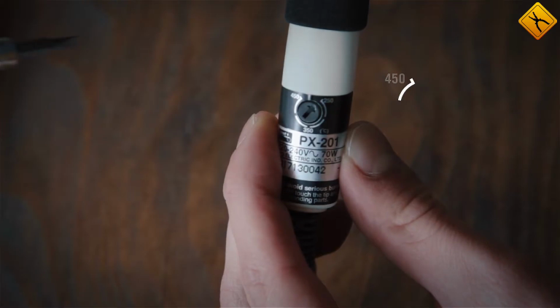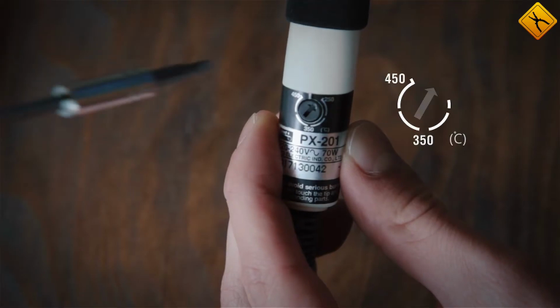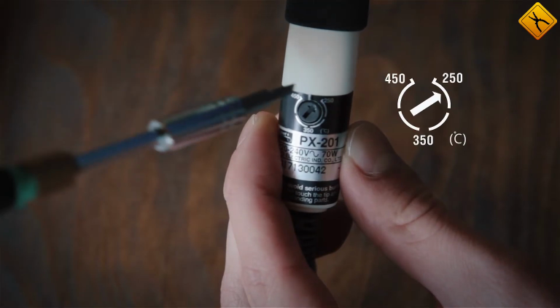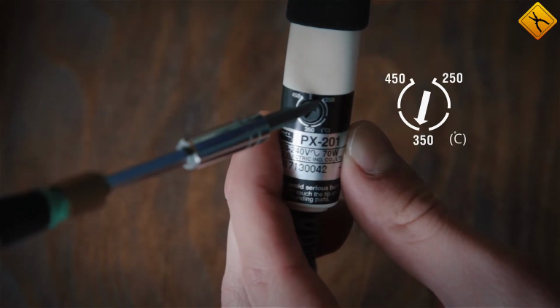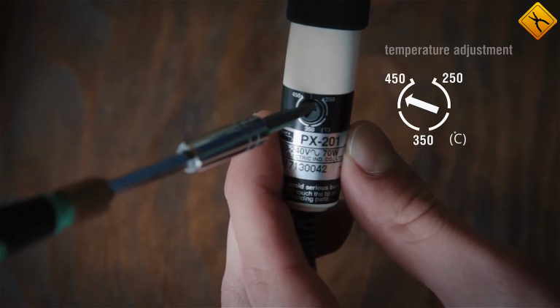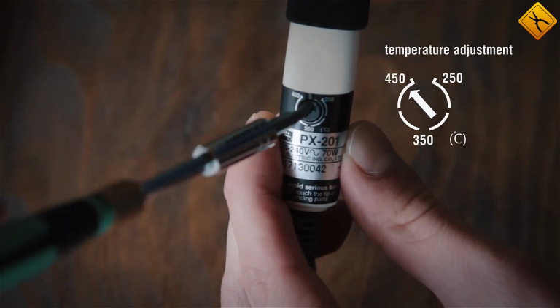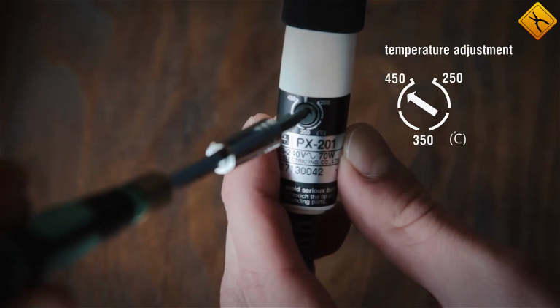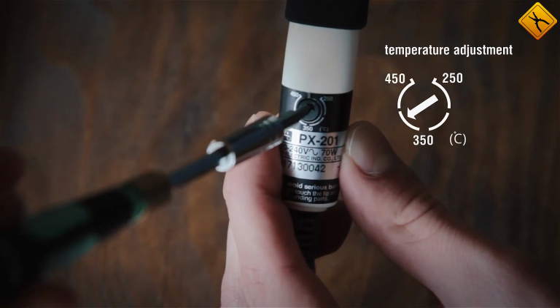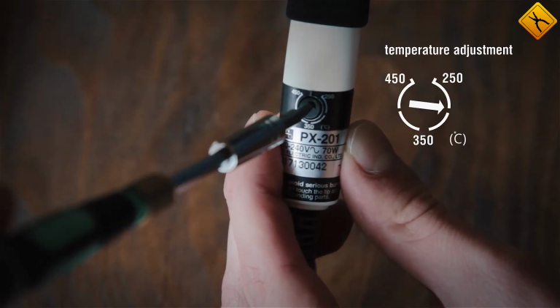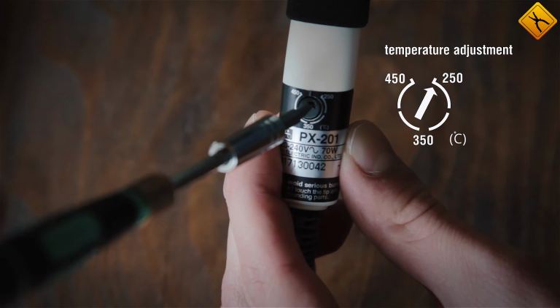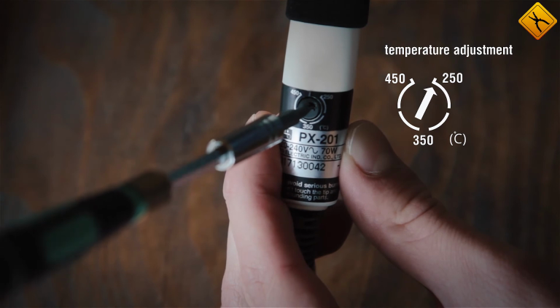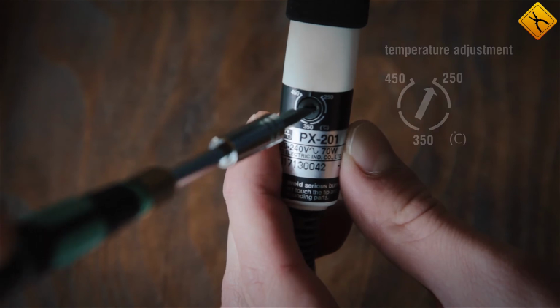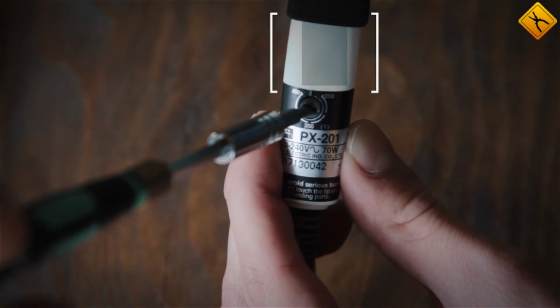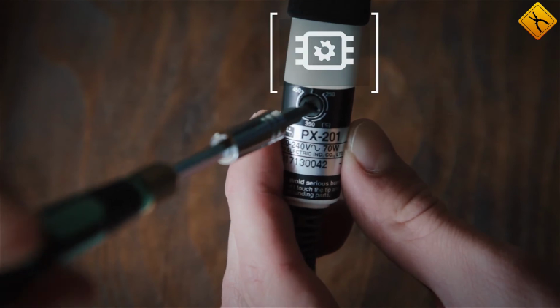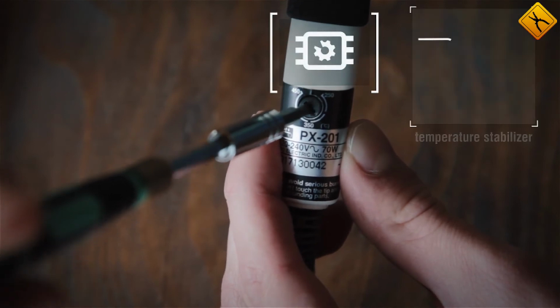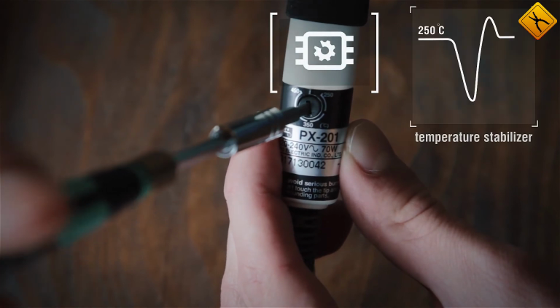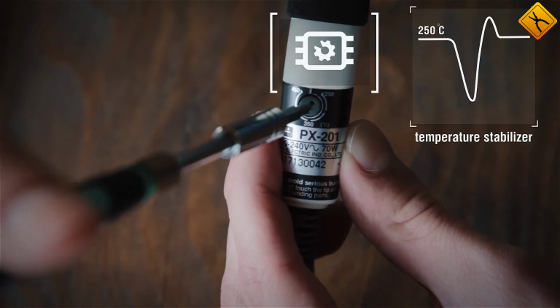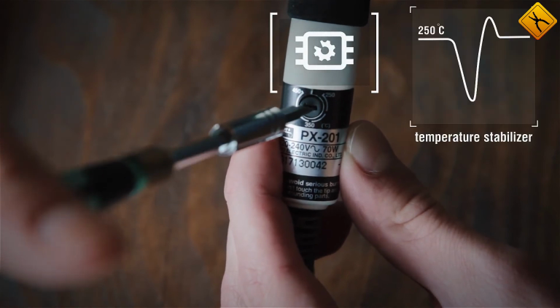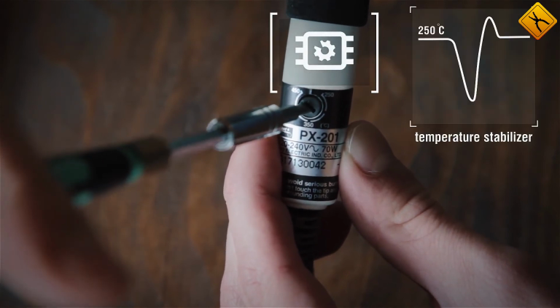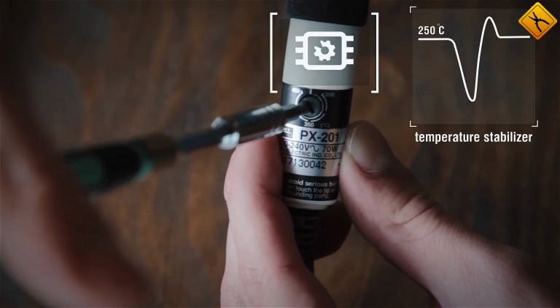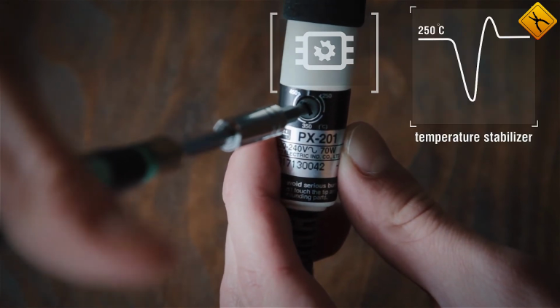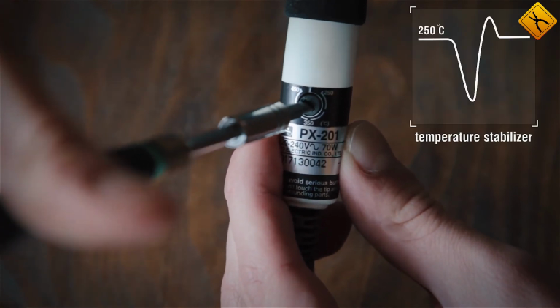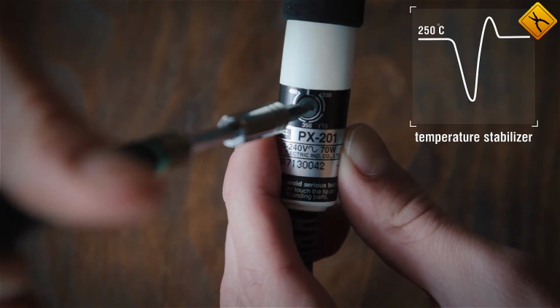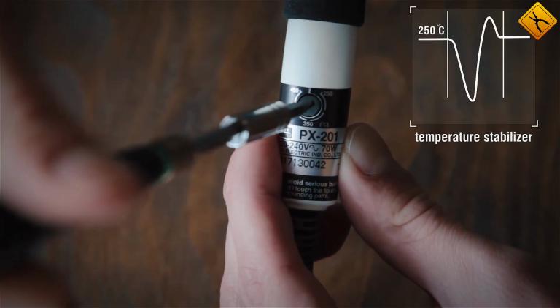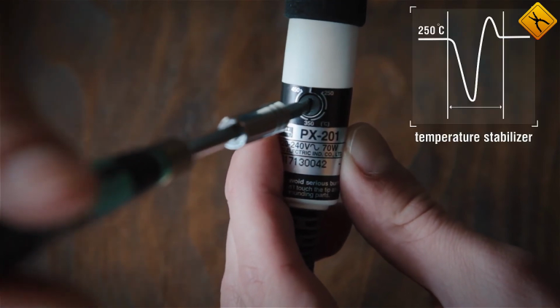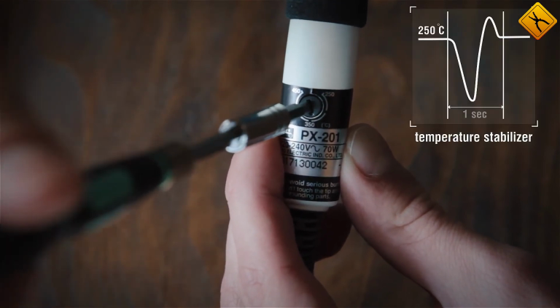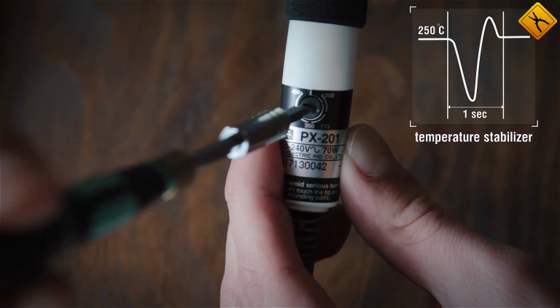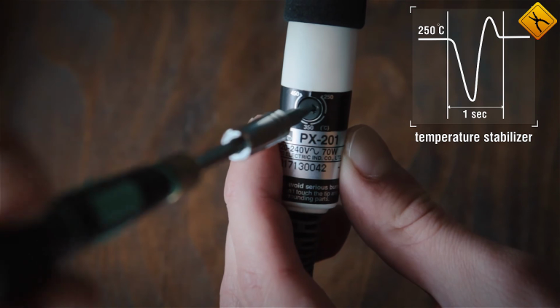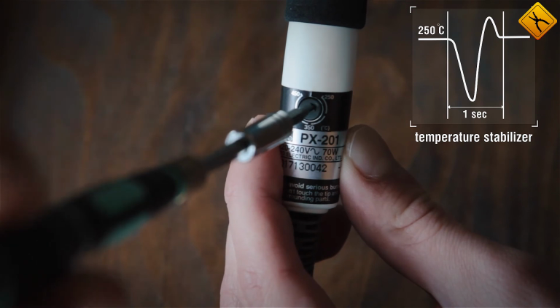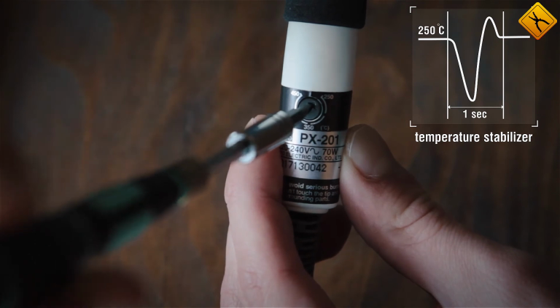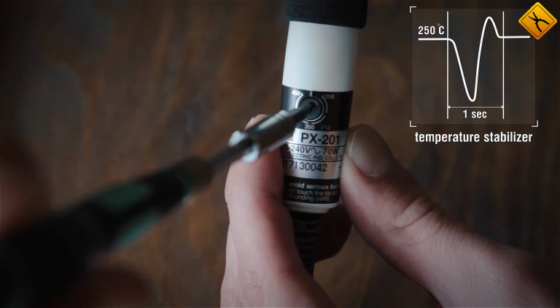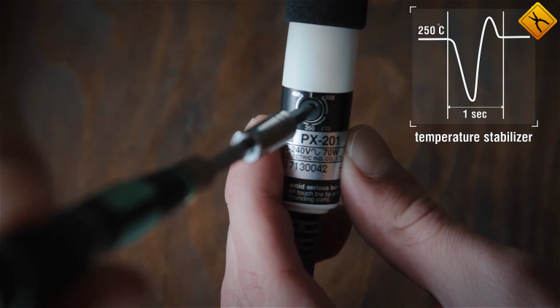The PX-201 not only has a temperature adjustment but also a temperature stabilizer, which helps stabilize any temperature drops within seconds.